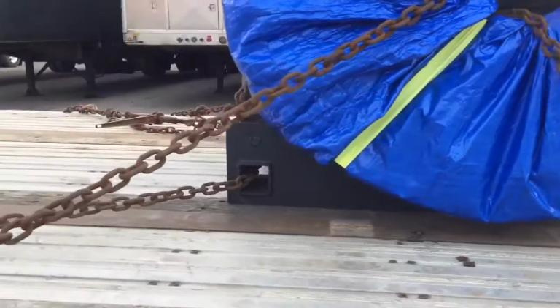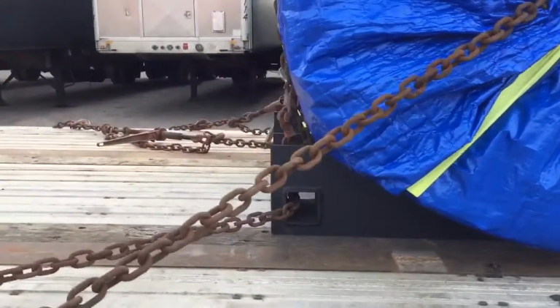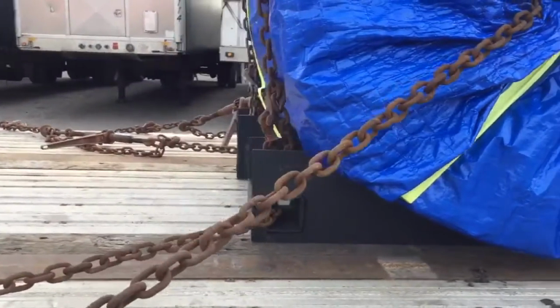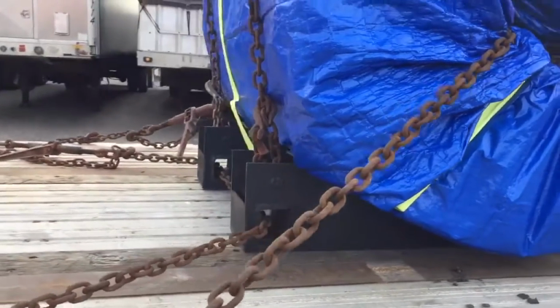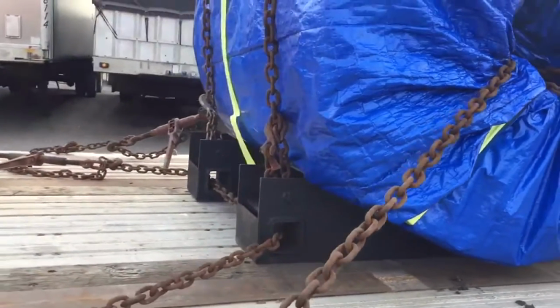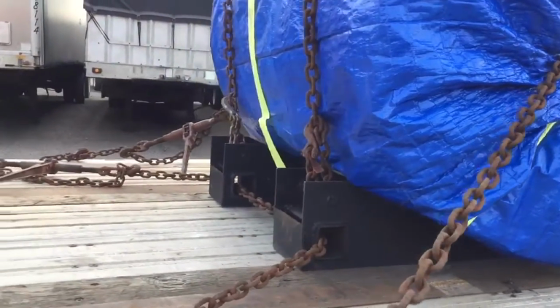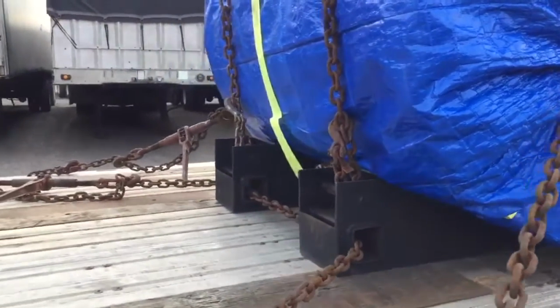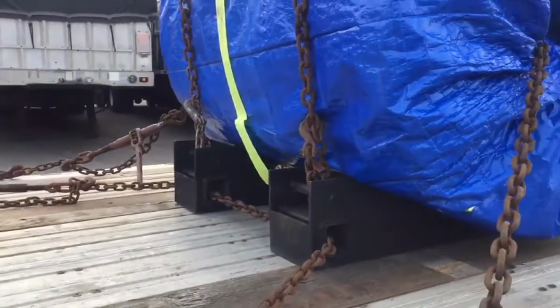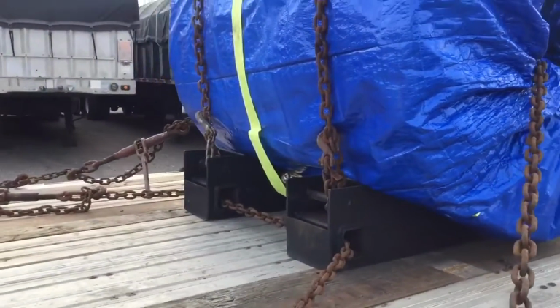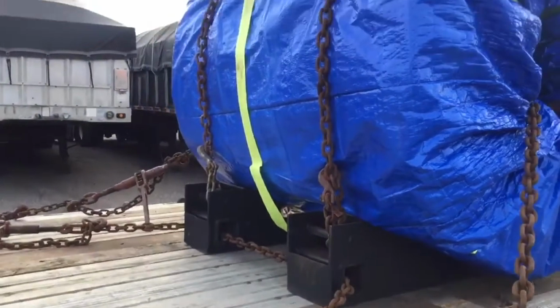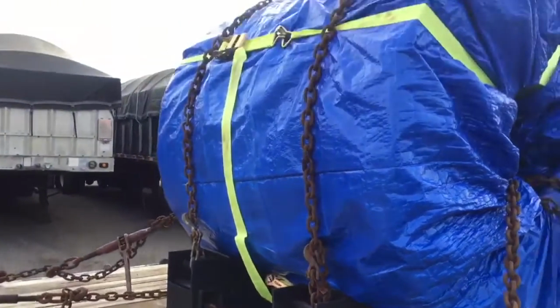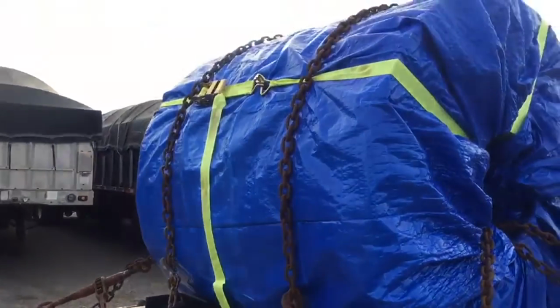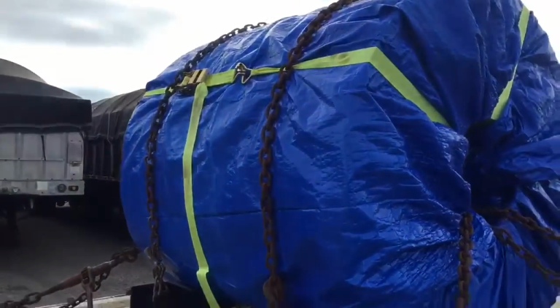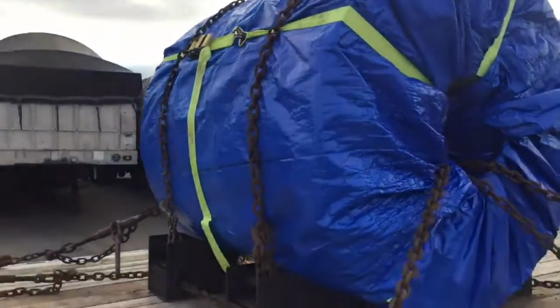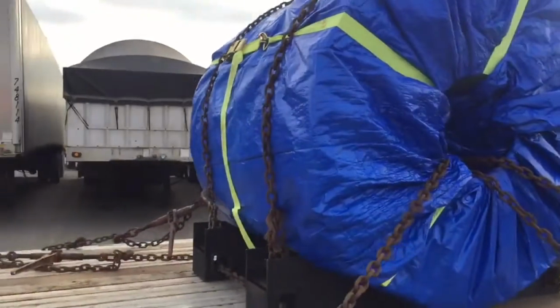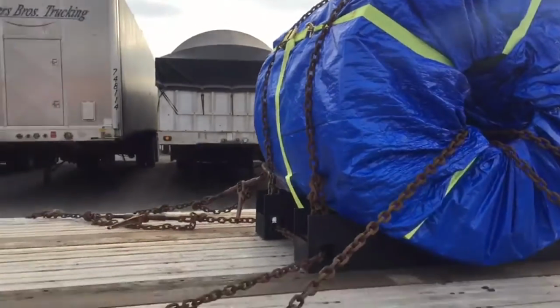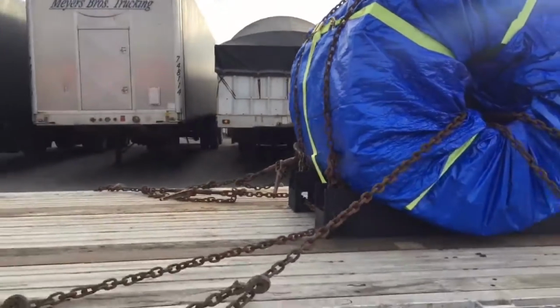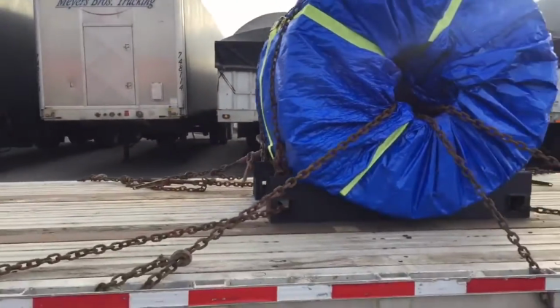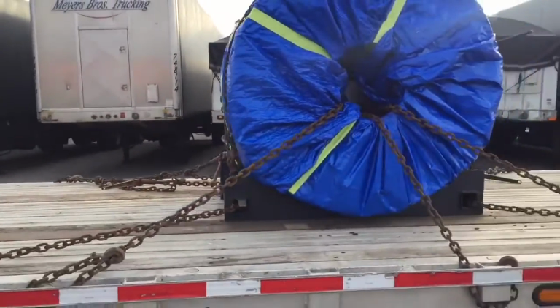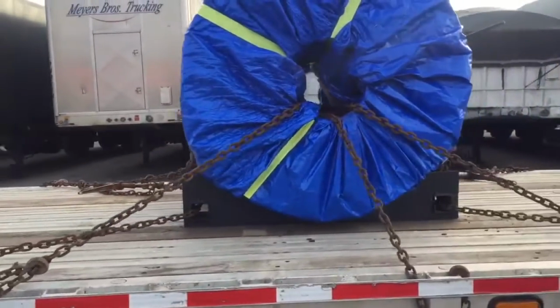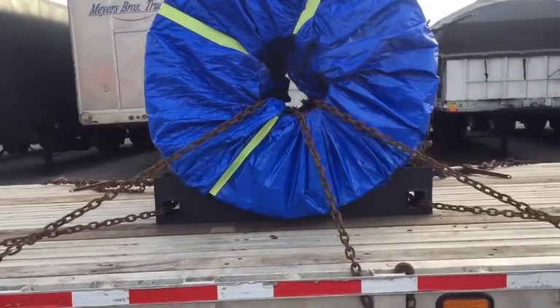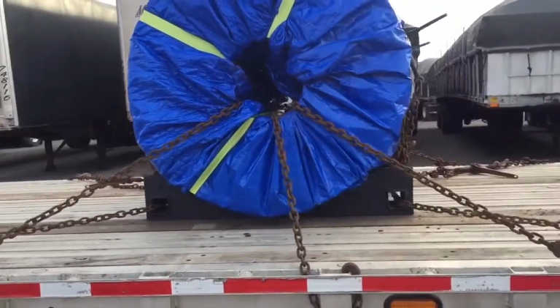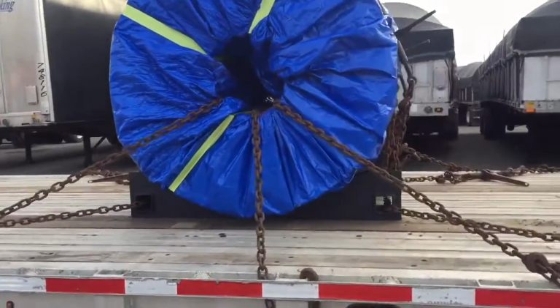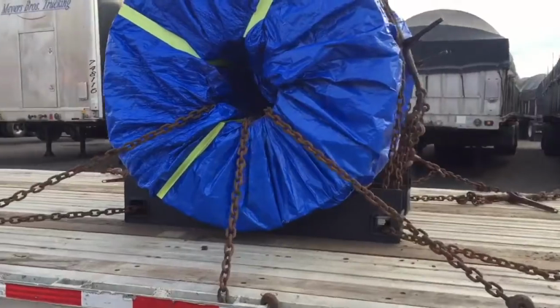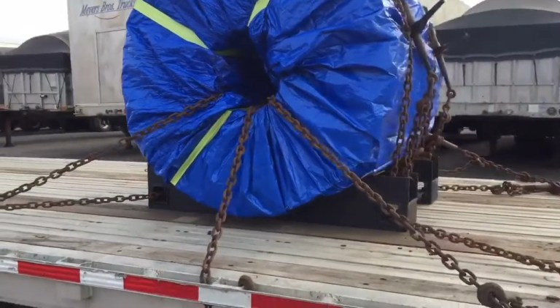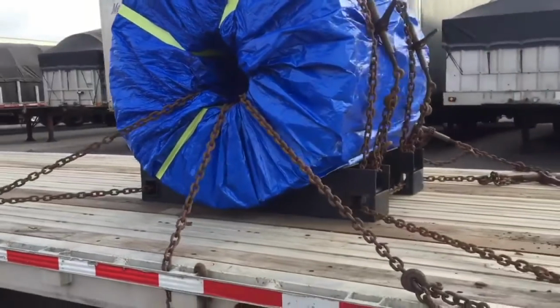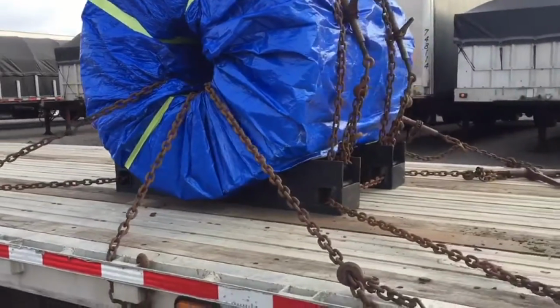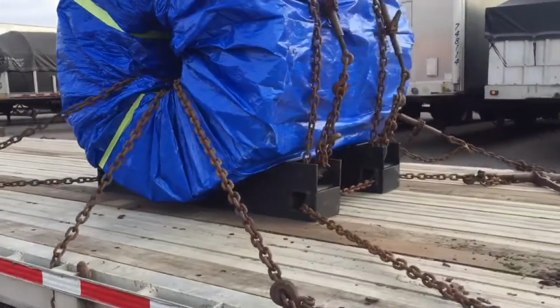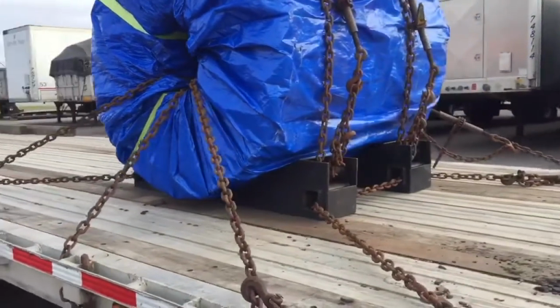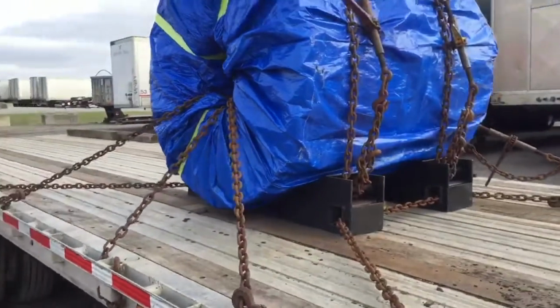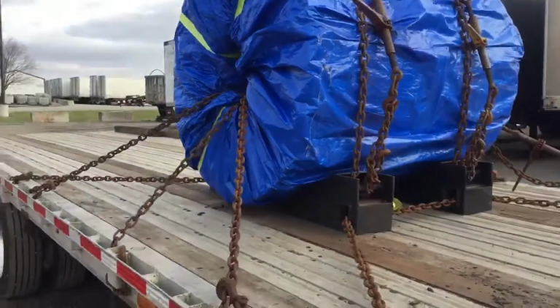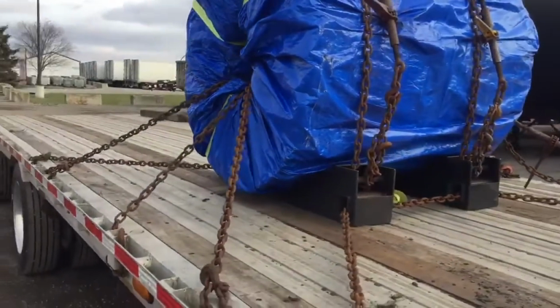So when you hit your brakes, nothing moves — and nothing moves upon acceleration either. Keep your coil steel on your trailer, and your trailer on the road, with Miles Securement.